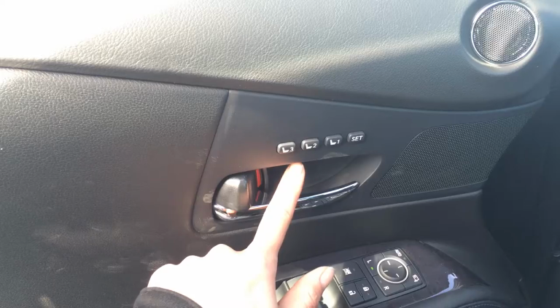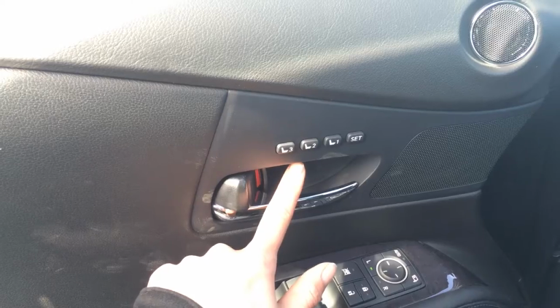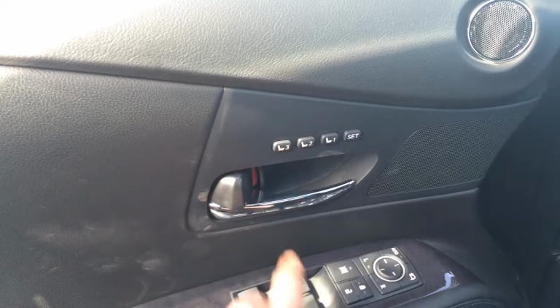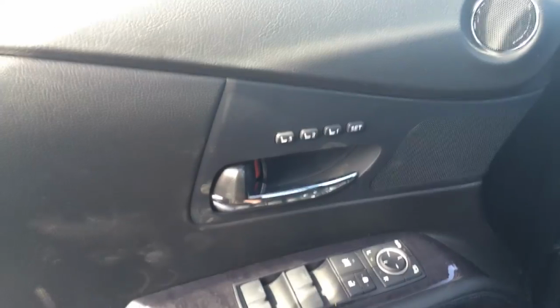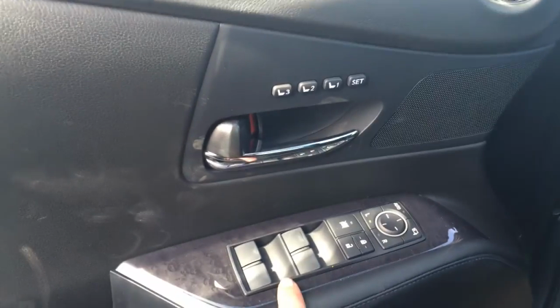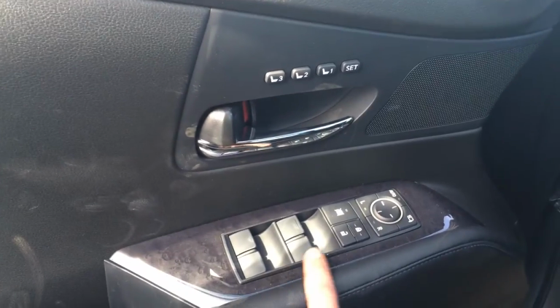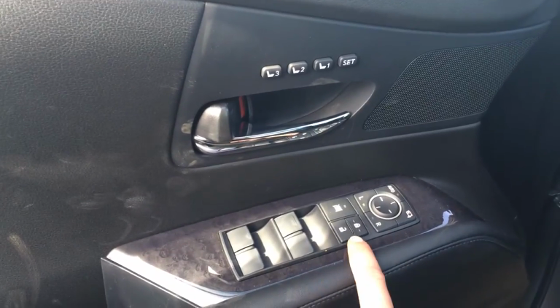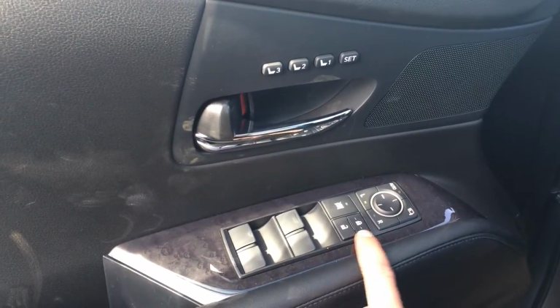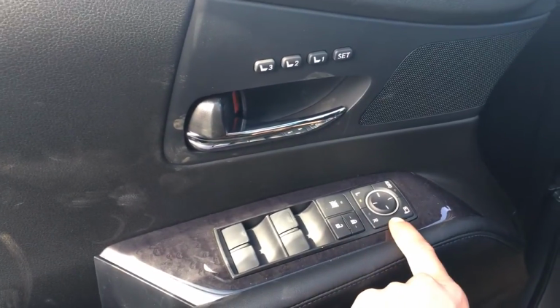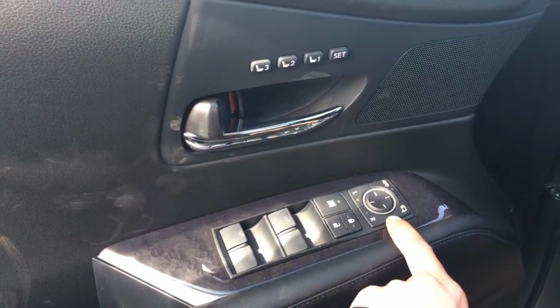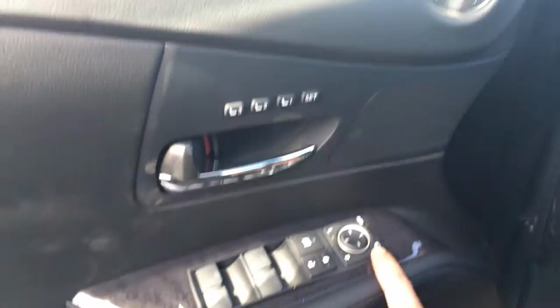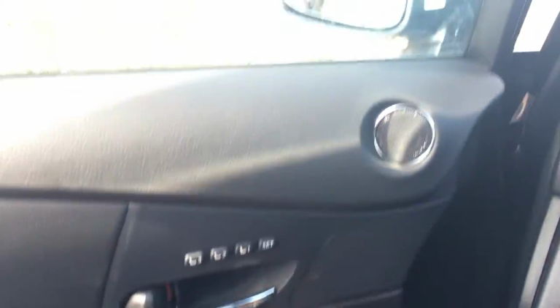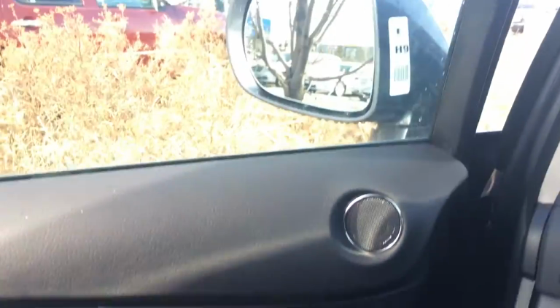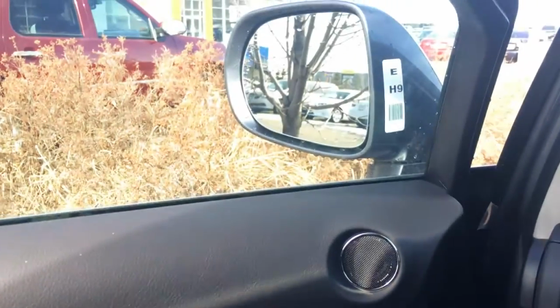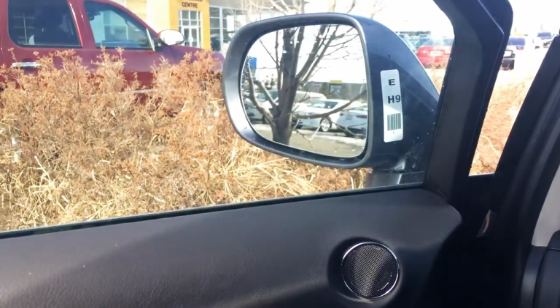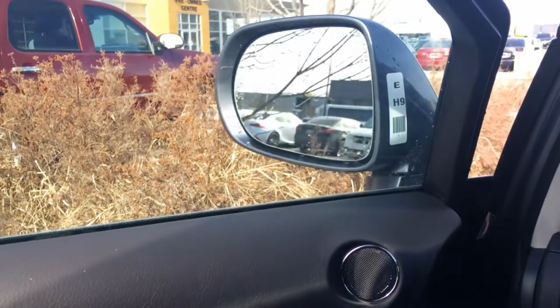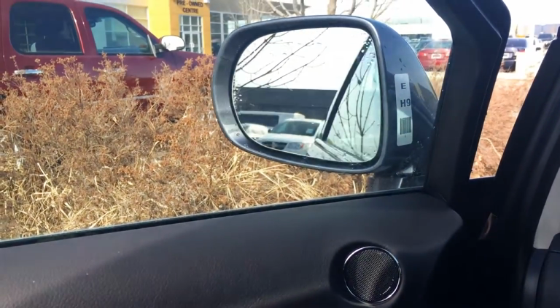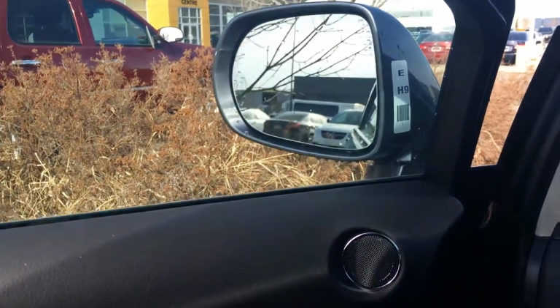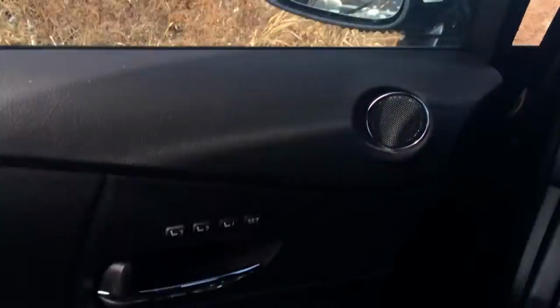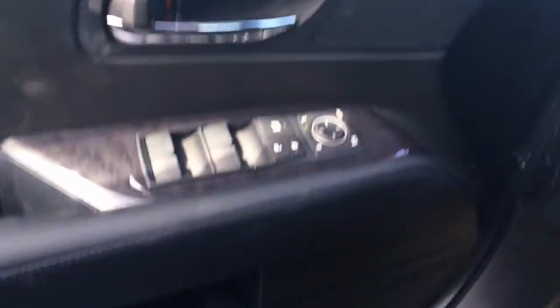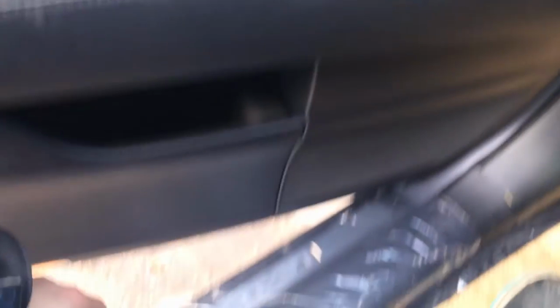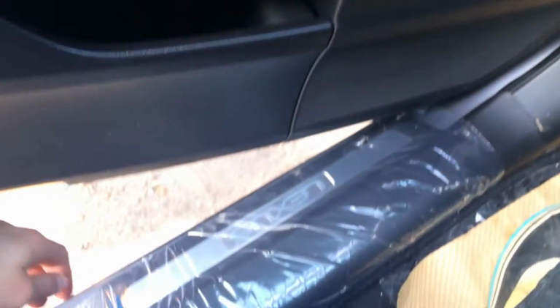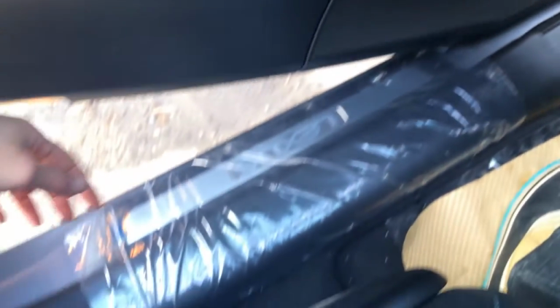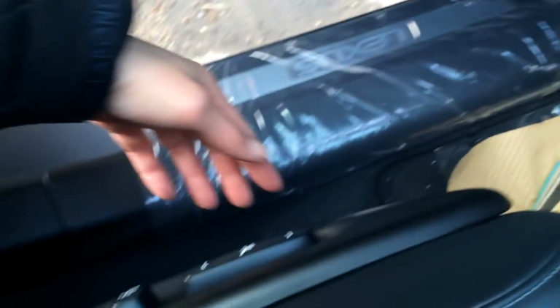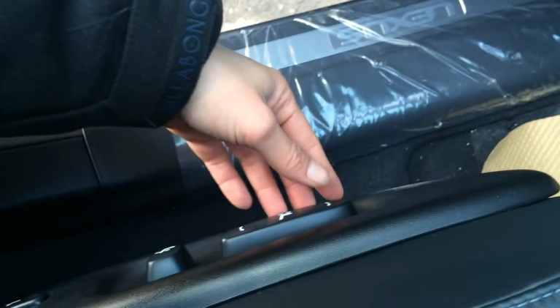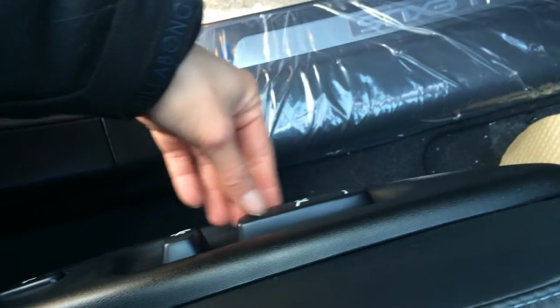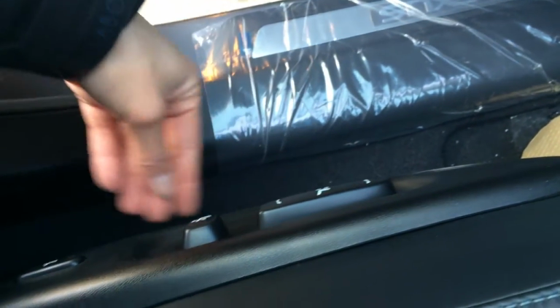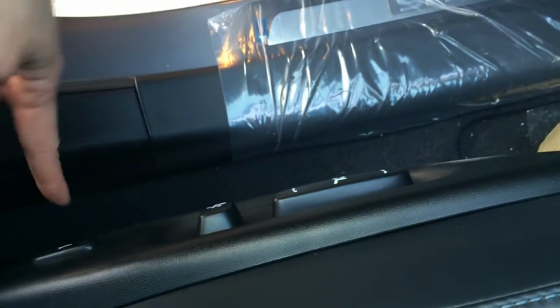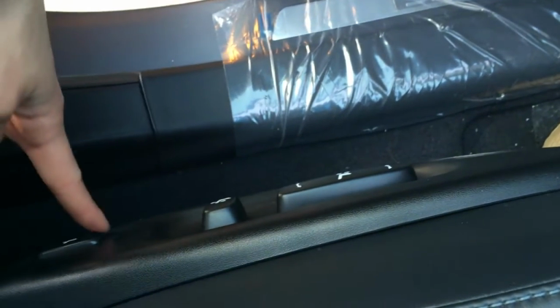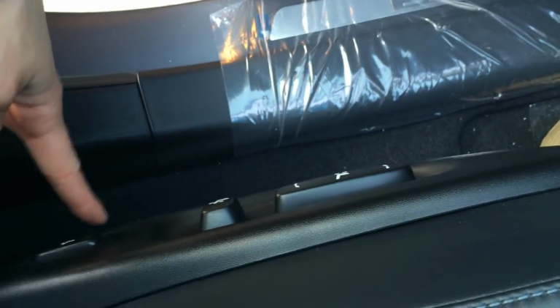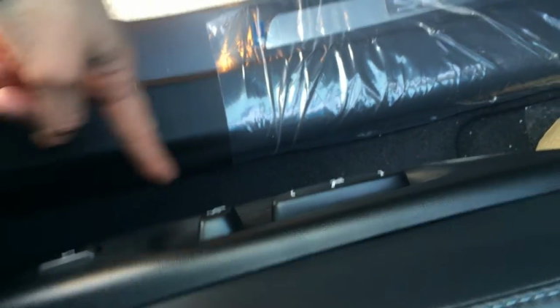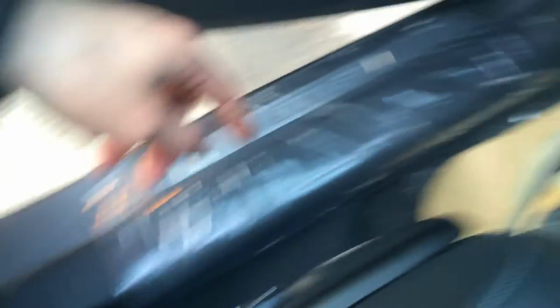Driver's seat memory, powered windows, locks, and side mirrors, and the power folding. Lexus scuff plates, power adjustable front seats with lumbar supports.